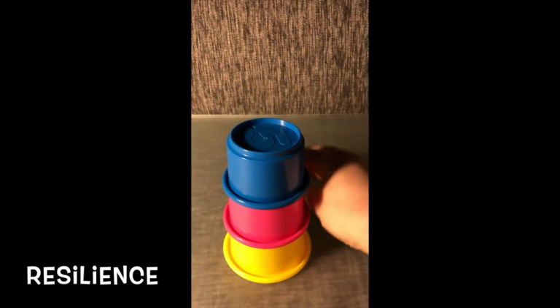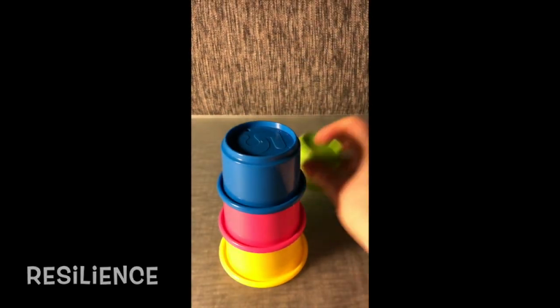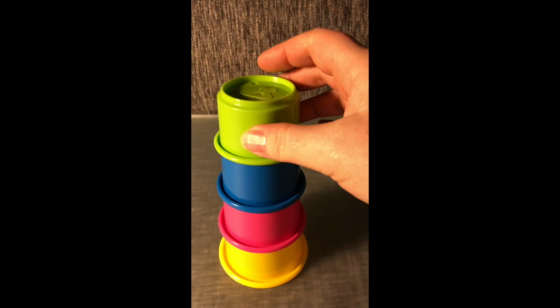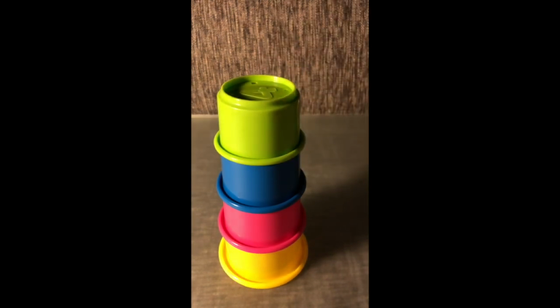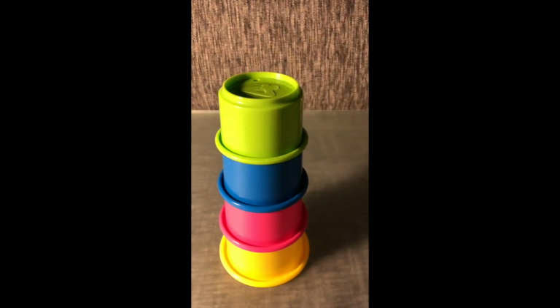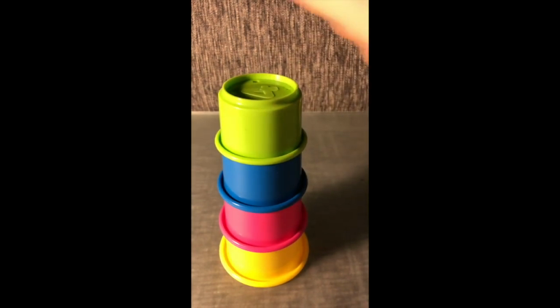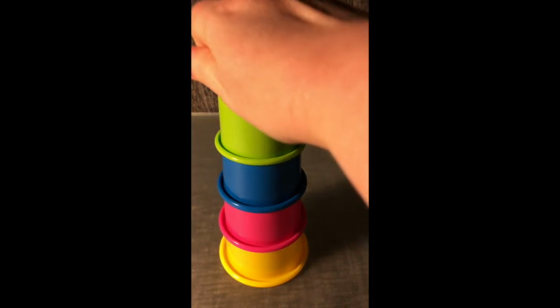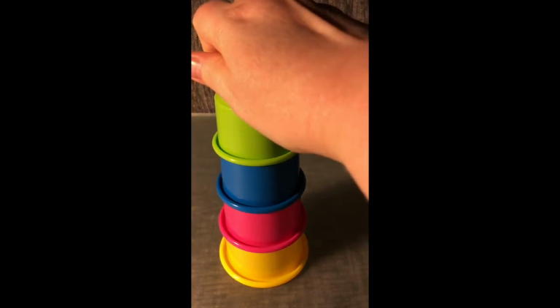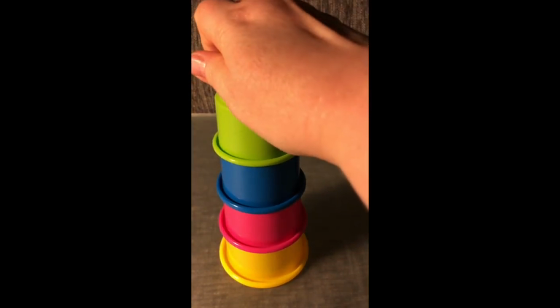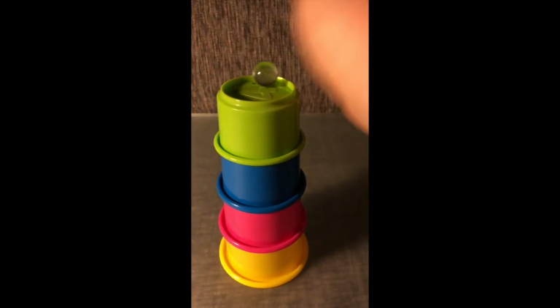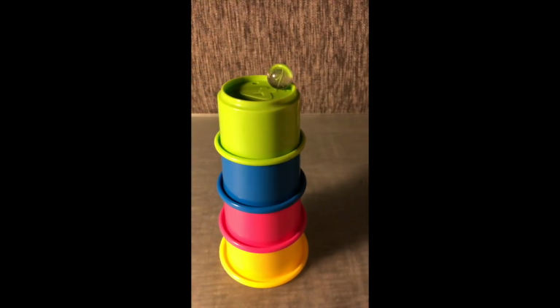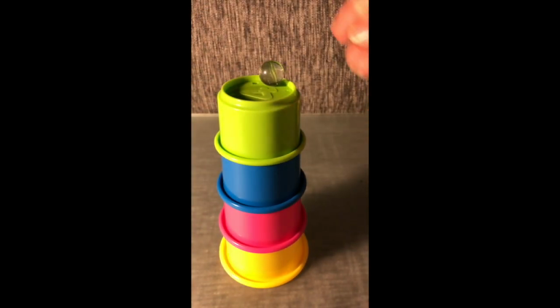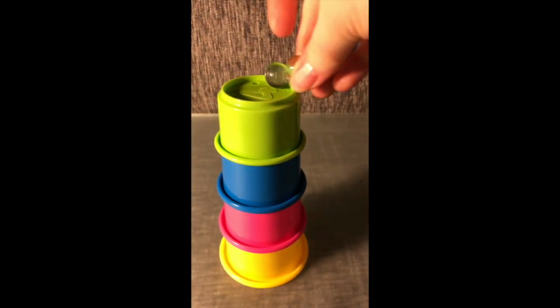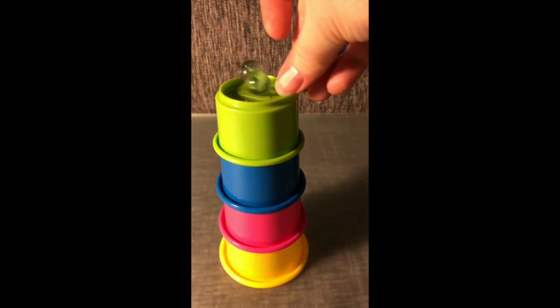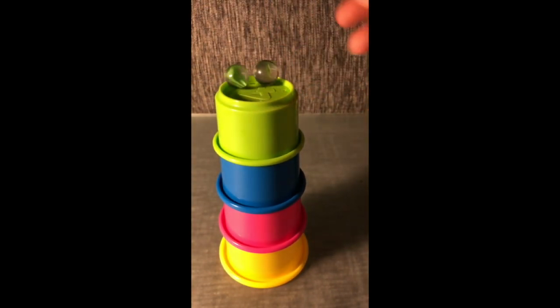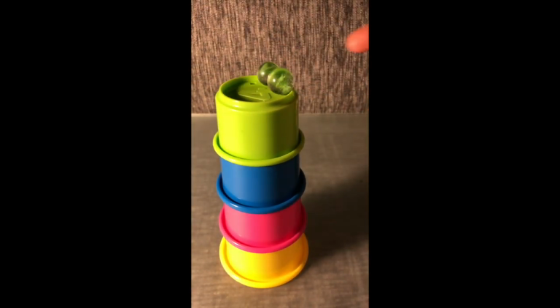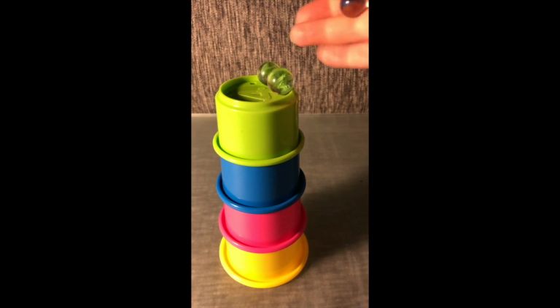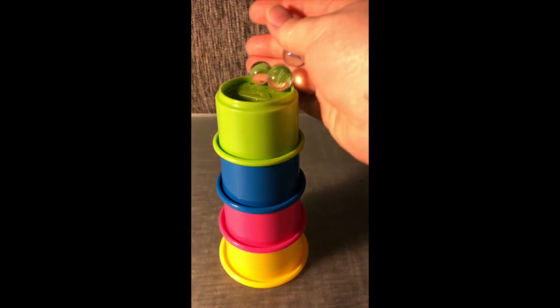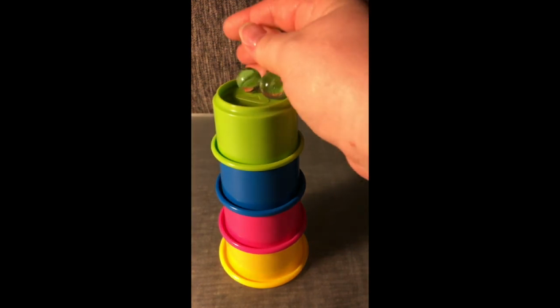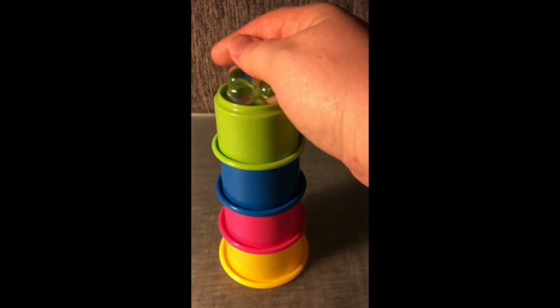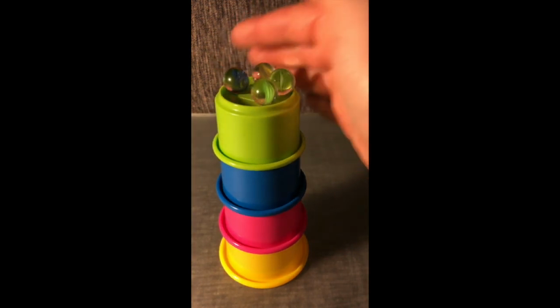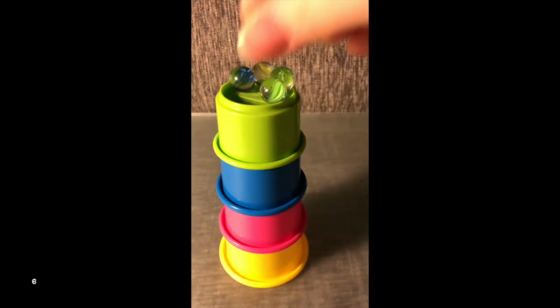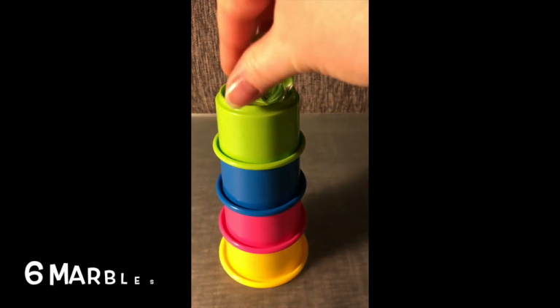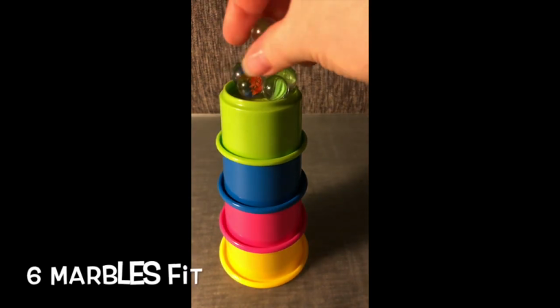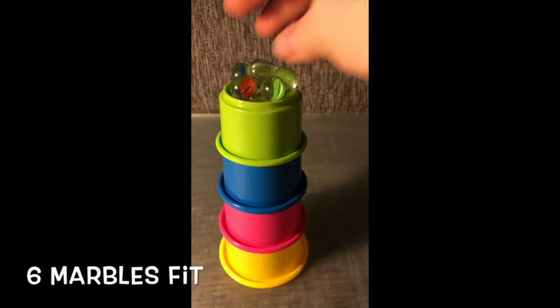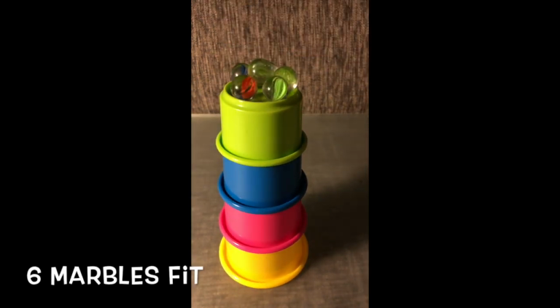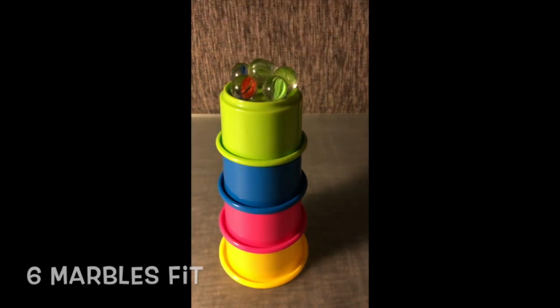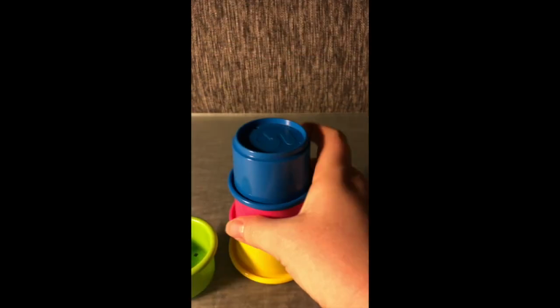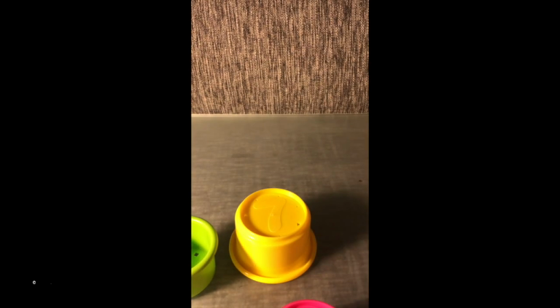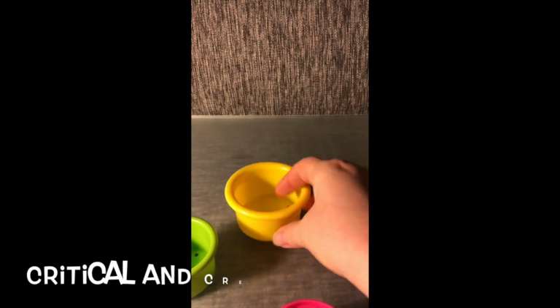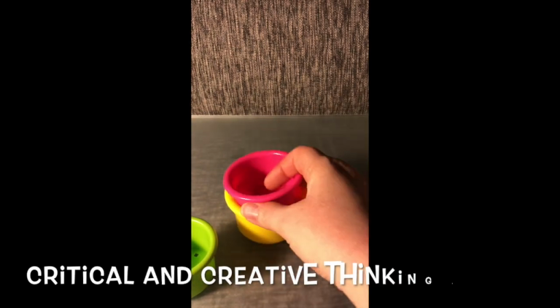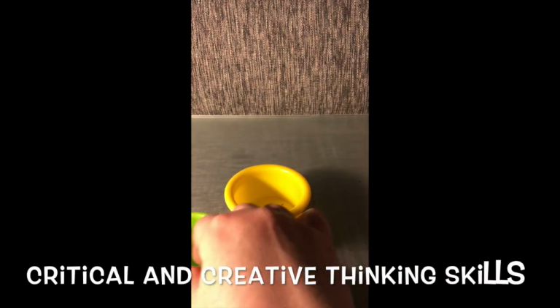We might have a solution. The structure looks pretty tall. Let's see how many marbles will fit. It looks like we are able to fit six marbles. Let's try again.